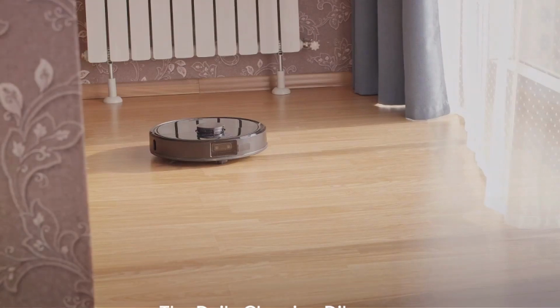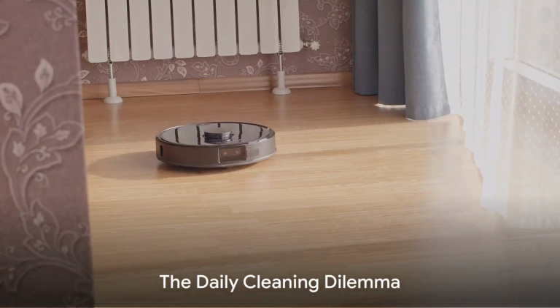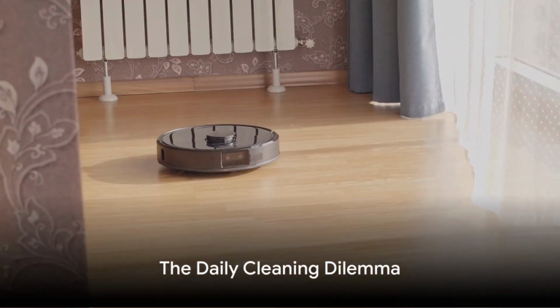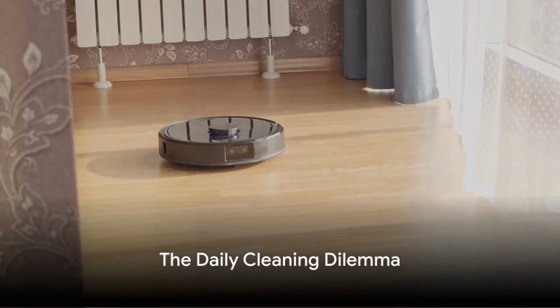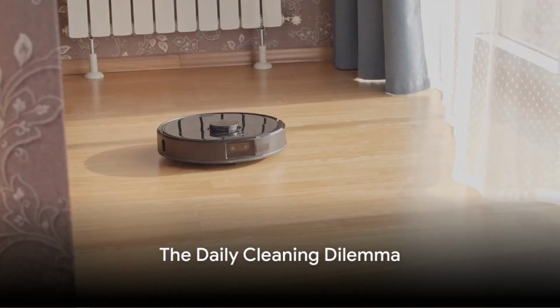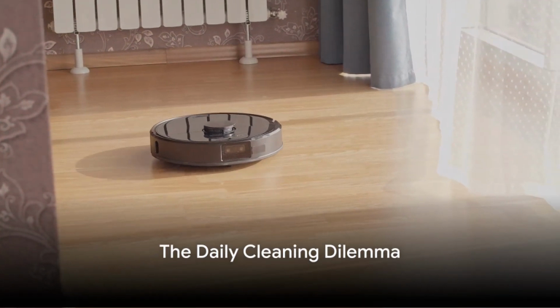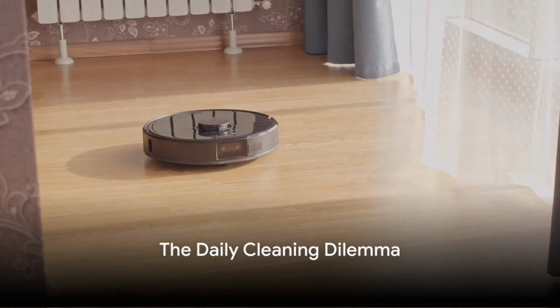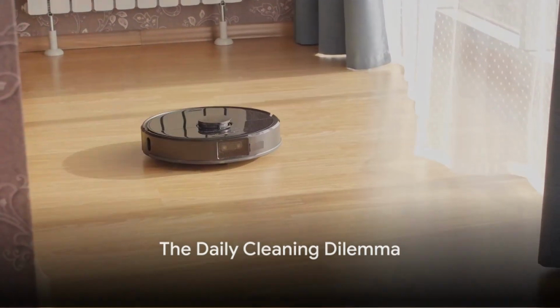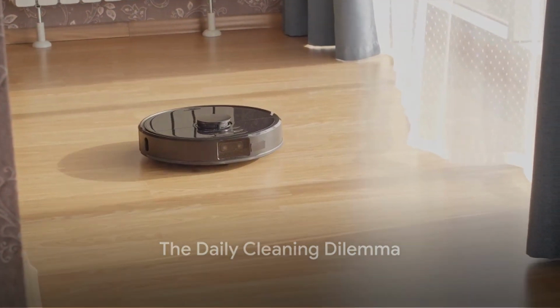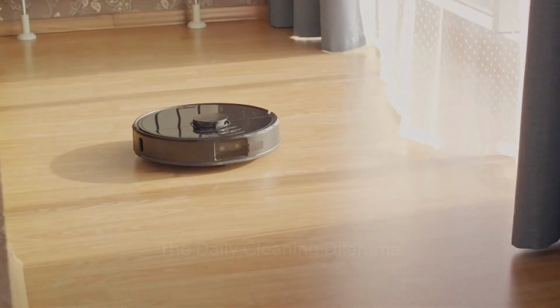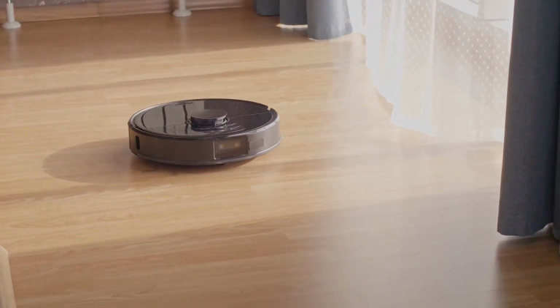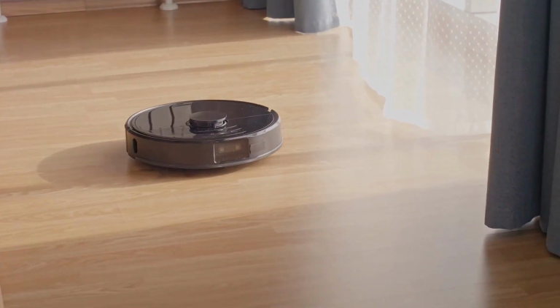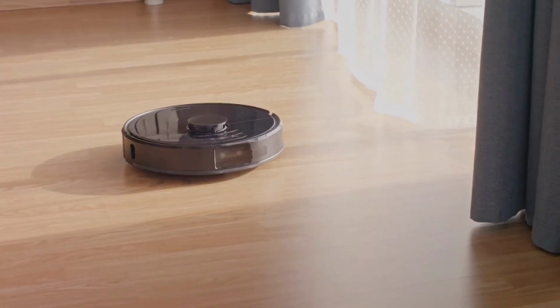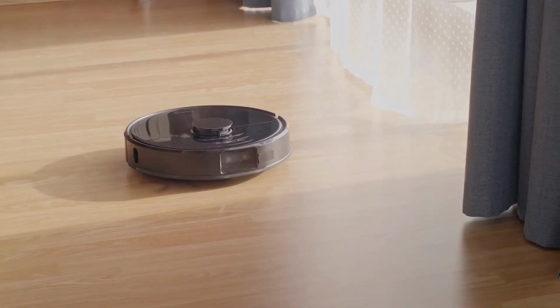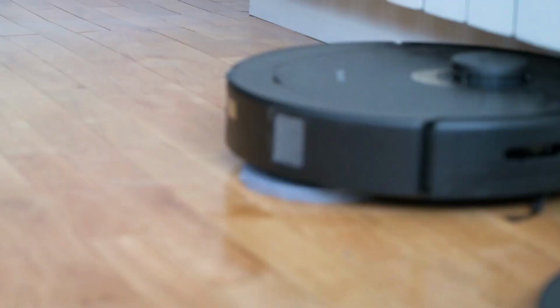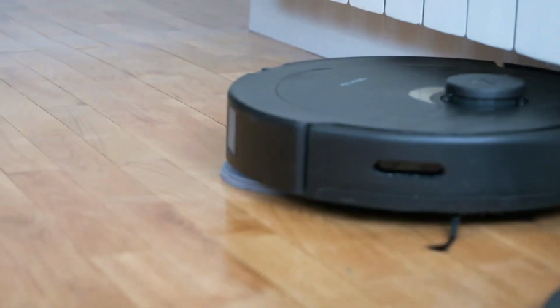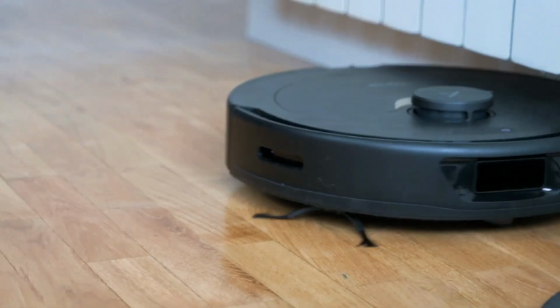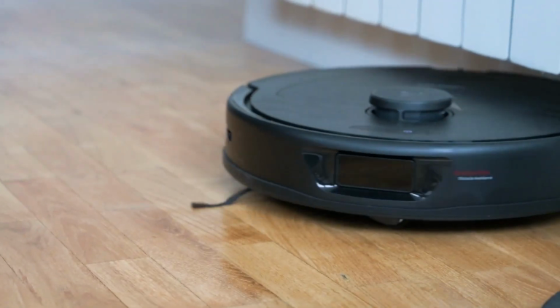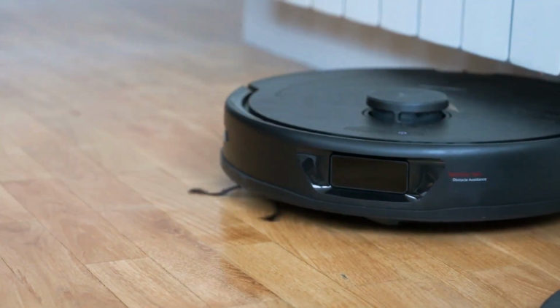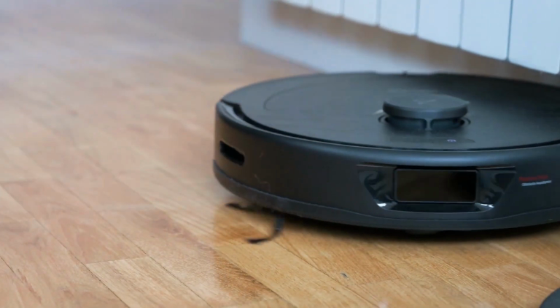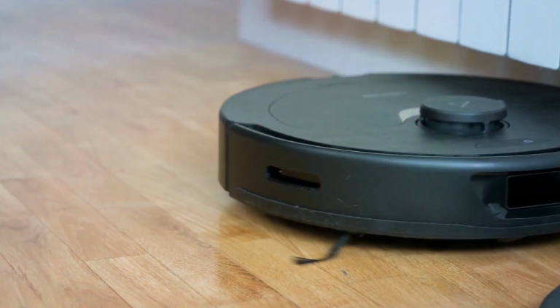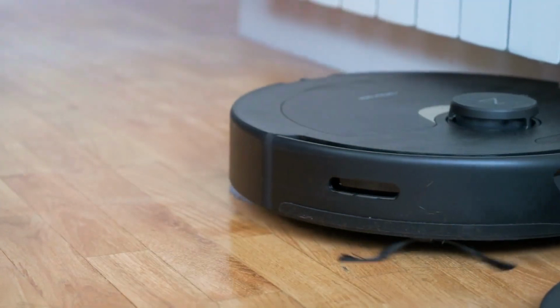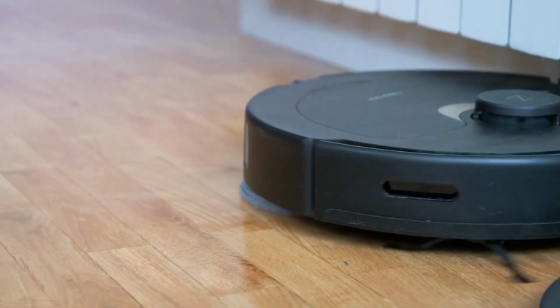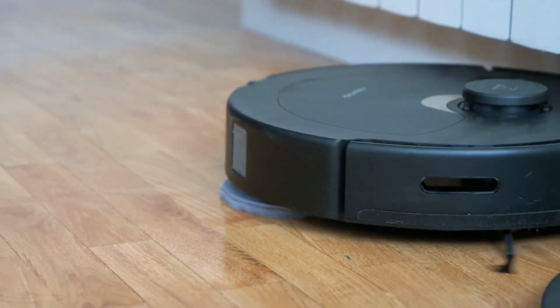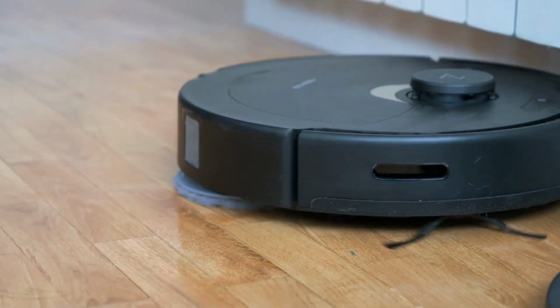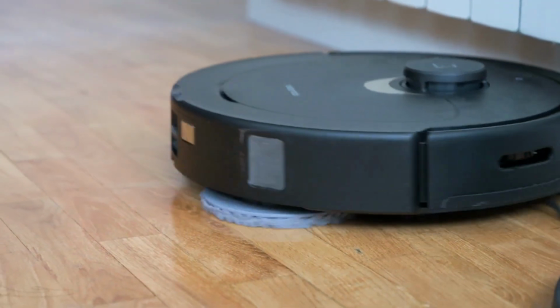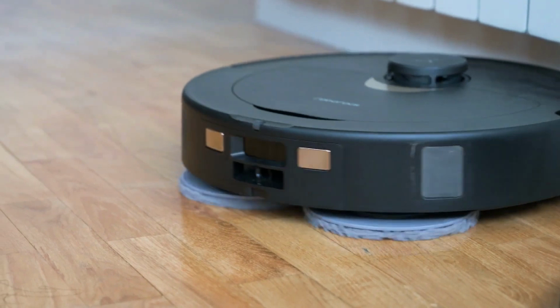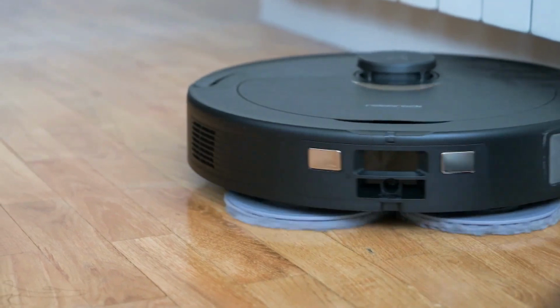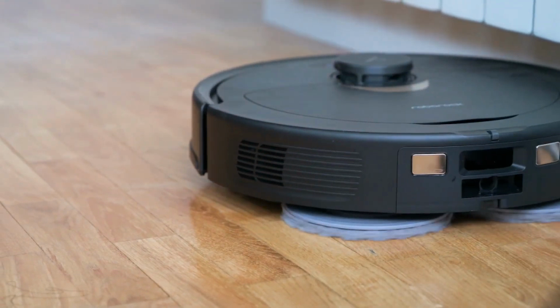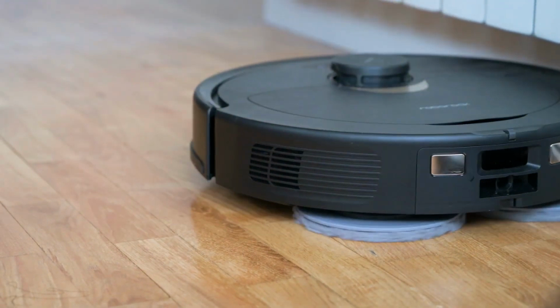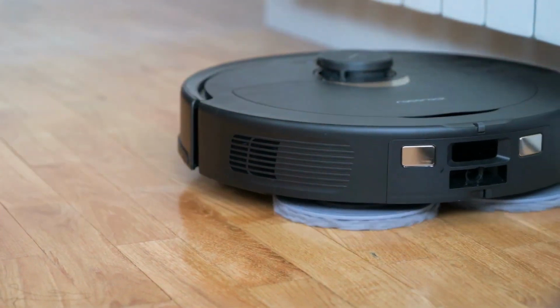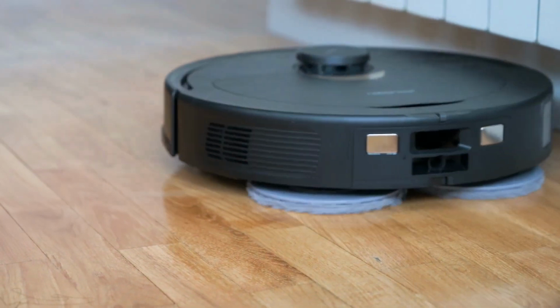Do you find daily cleaning chores a drag? Ever thought how cool tech could turn it into a breeze? Well, just imagine a world where your floors are always pristine. For someone like me who has two dogs at home, this sounds more like a fairy tale.